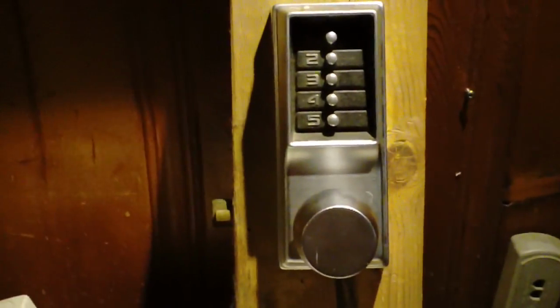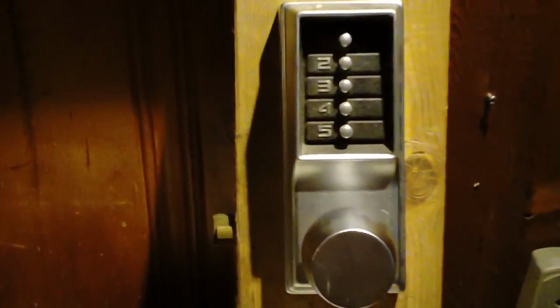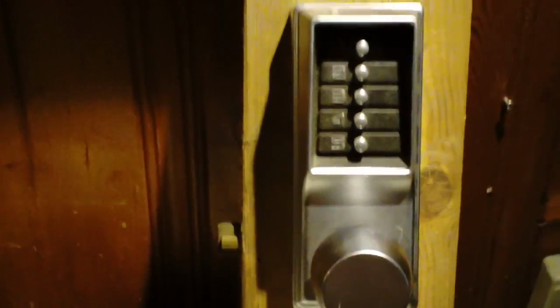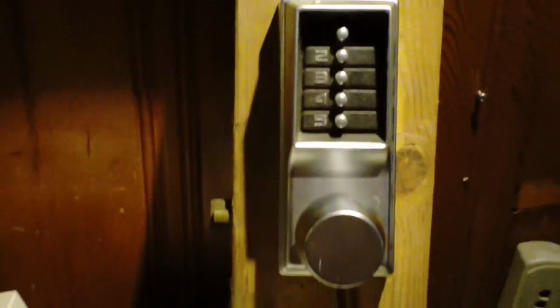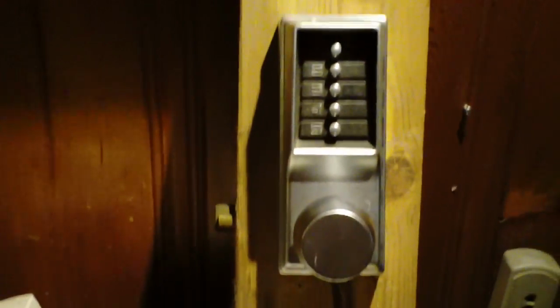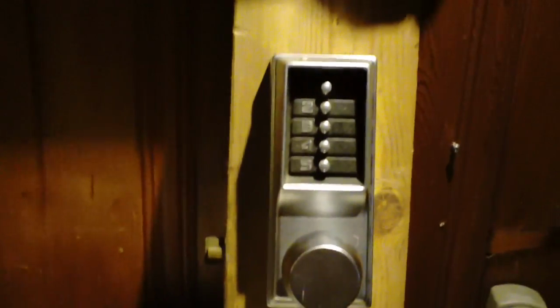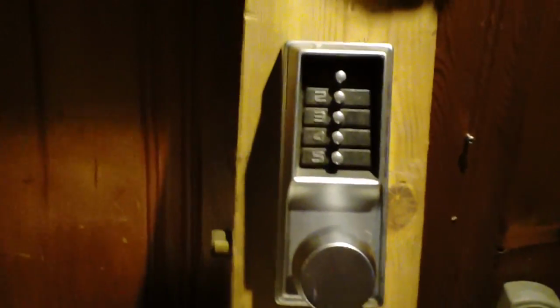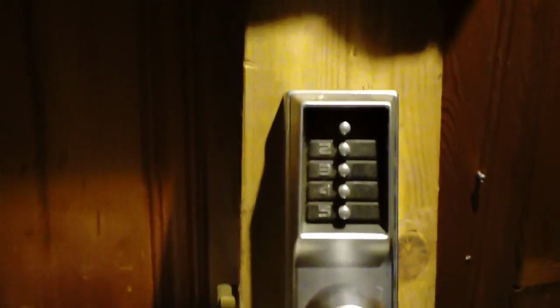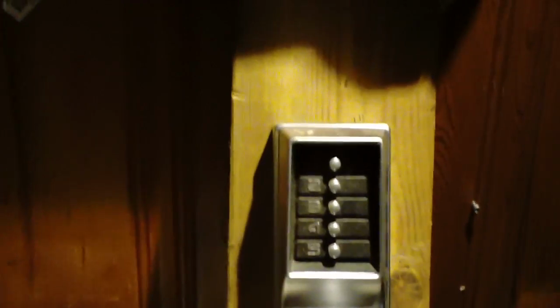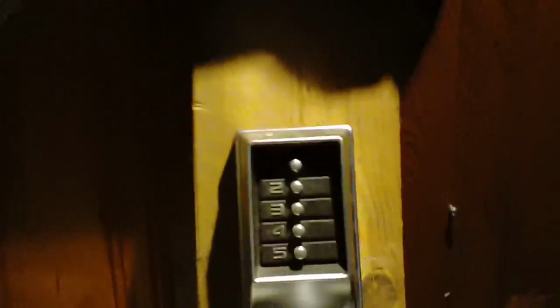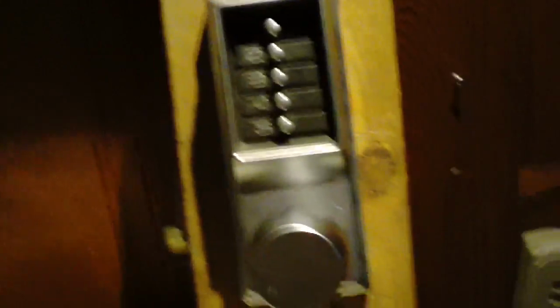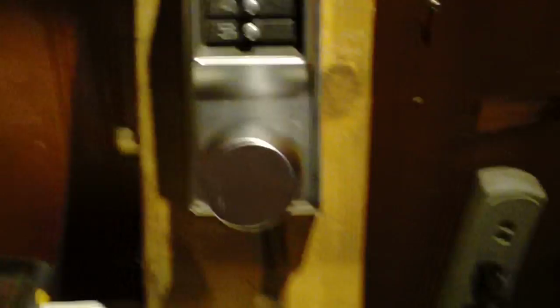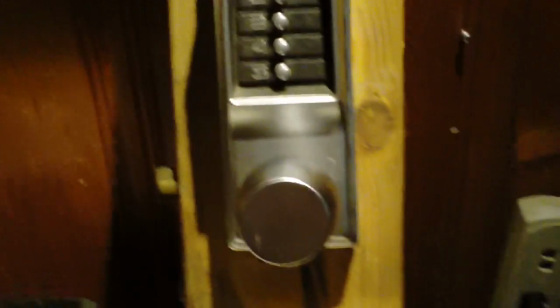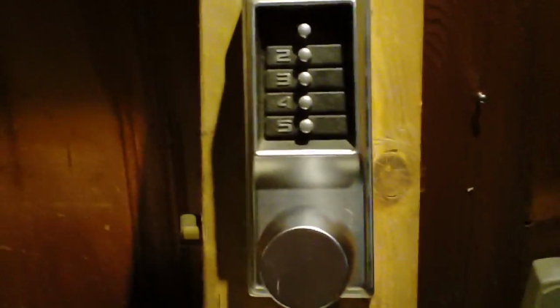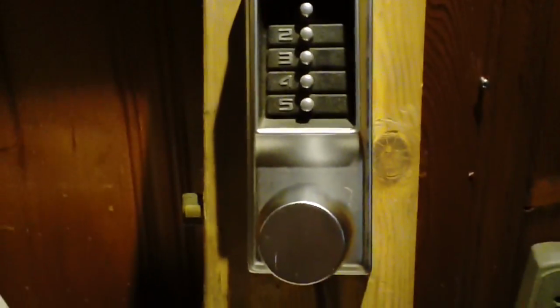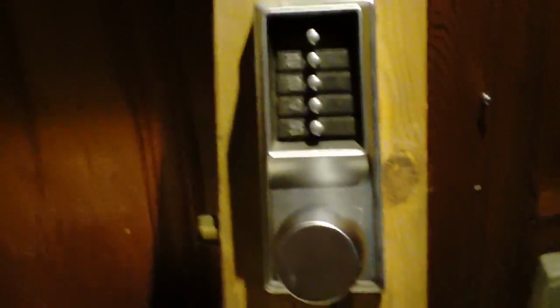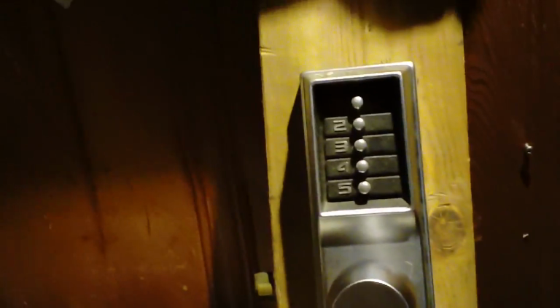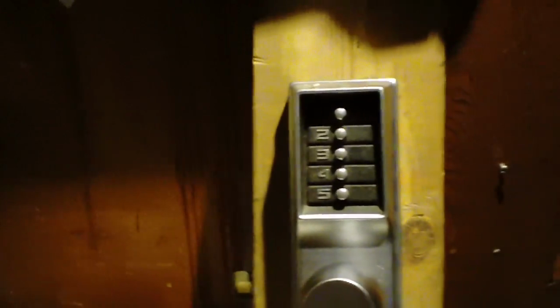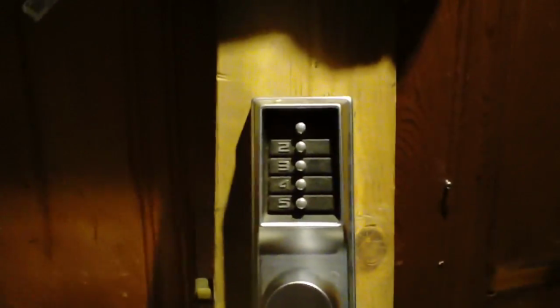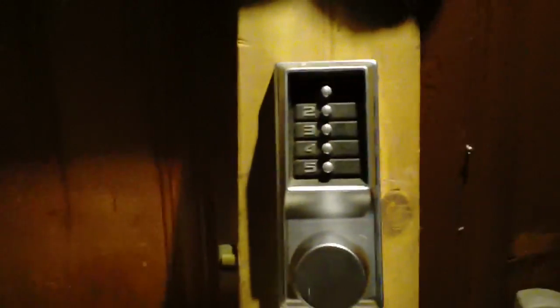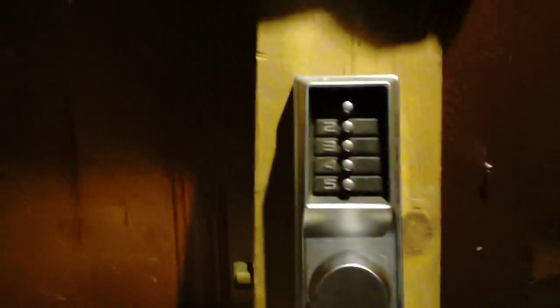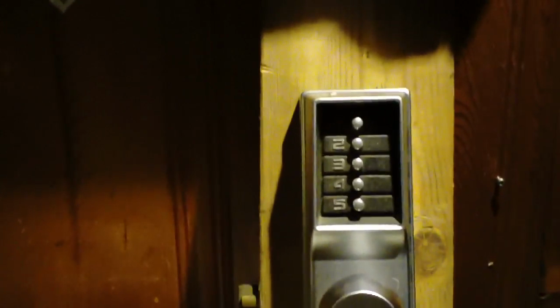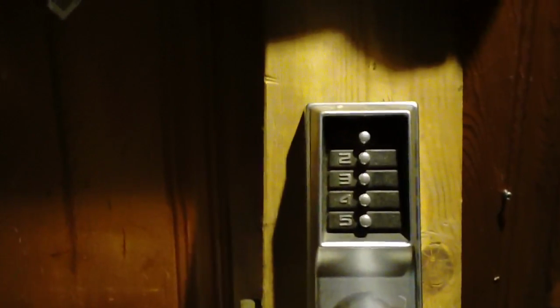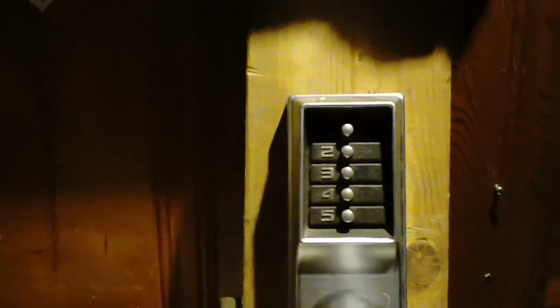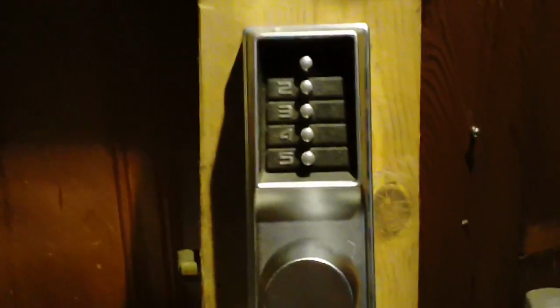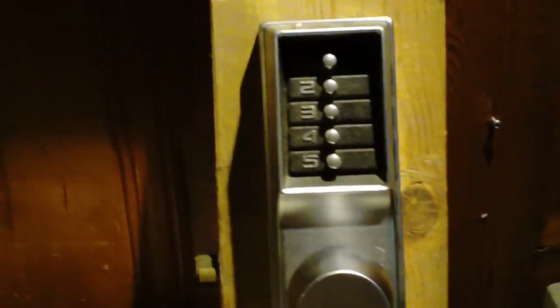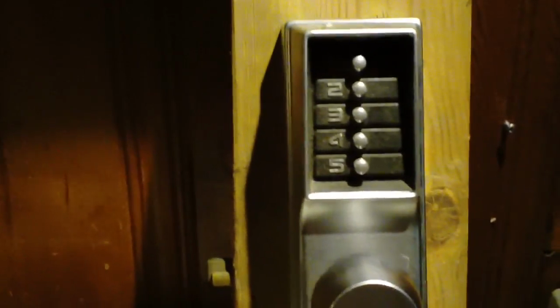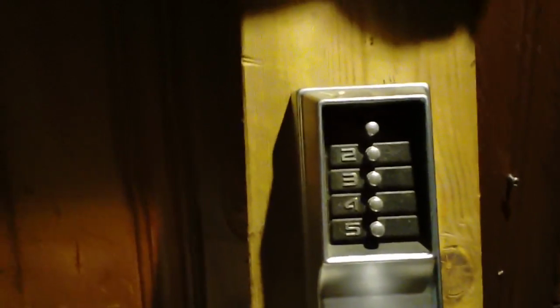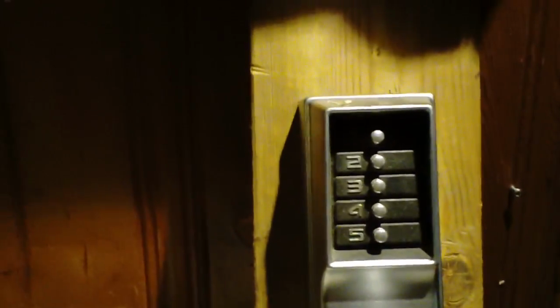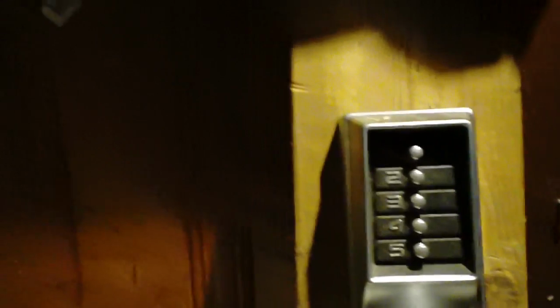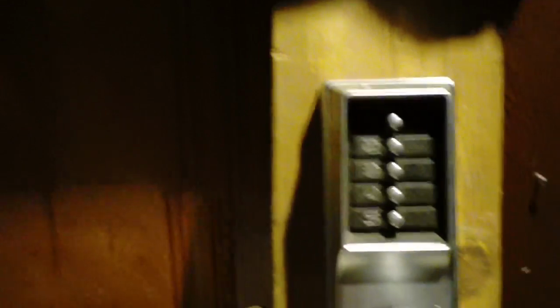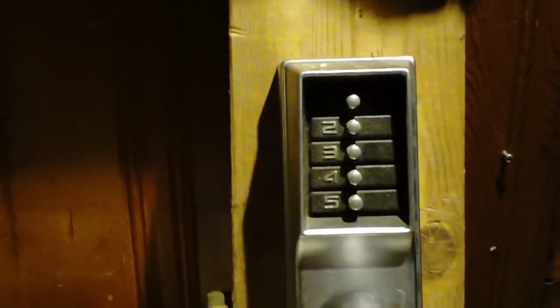I decided to make a different video — an updated version of the Simplex lock and some of the vulnerabilities of it.